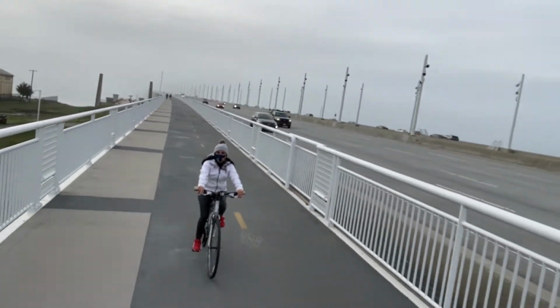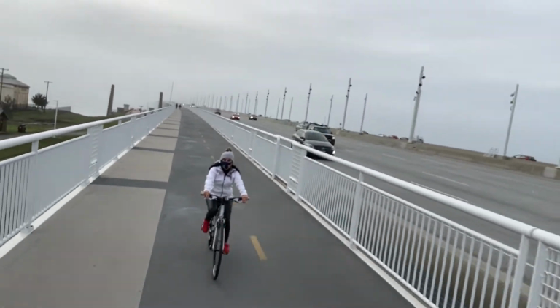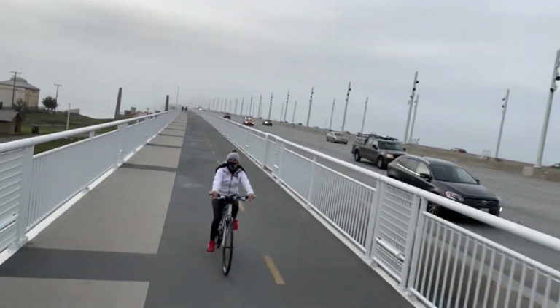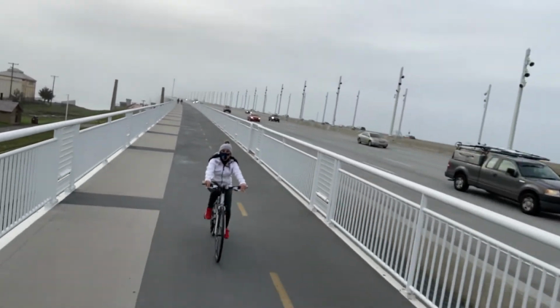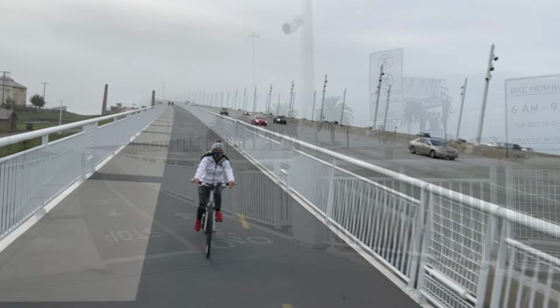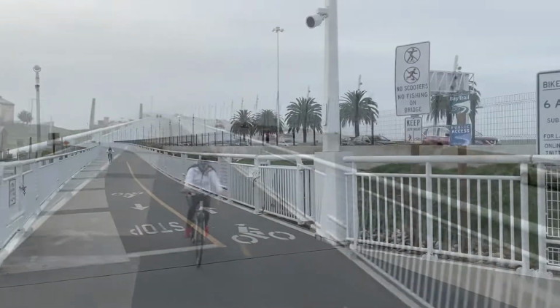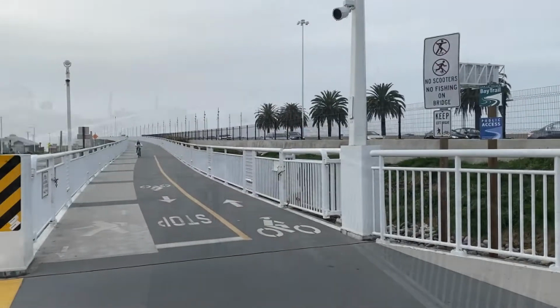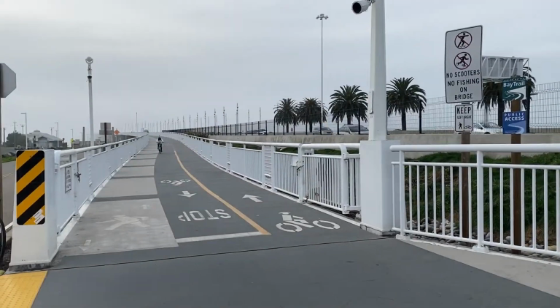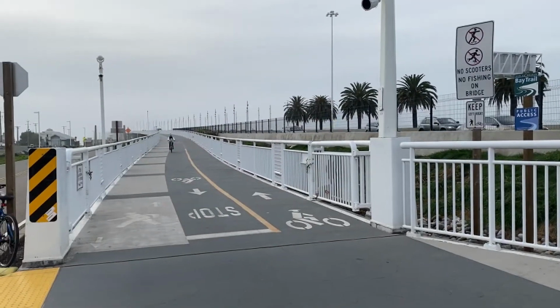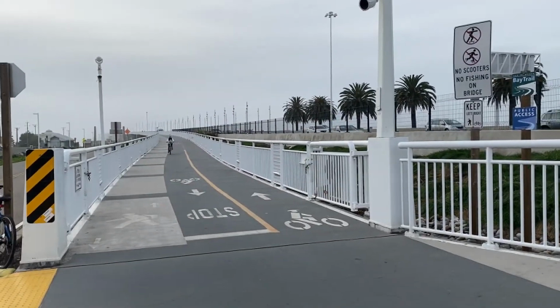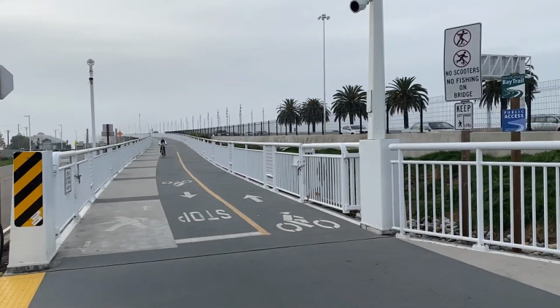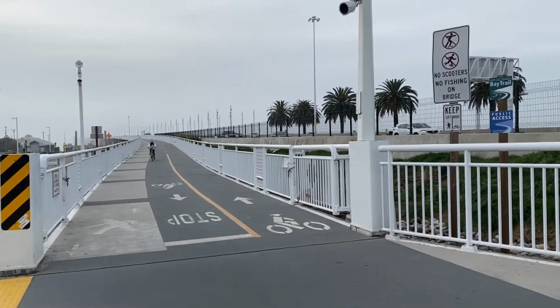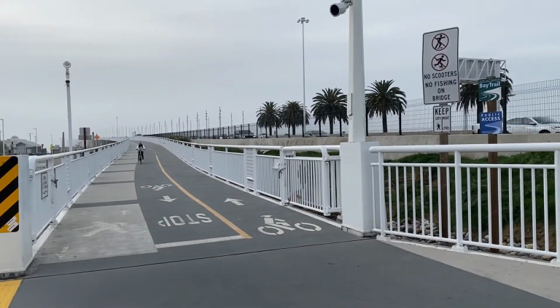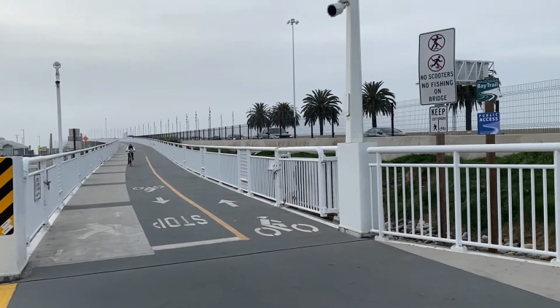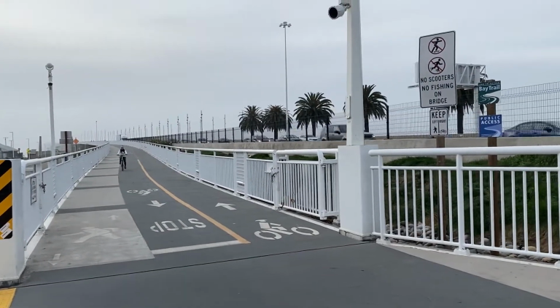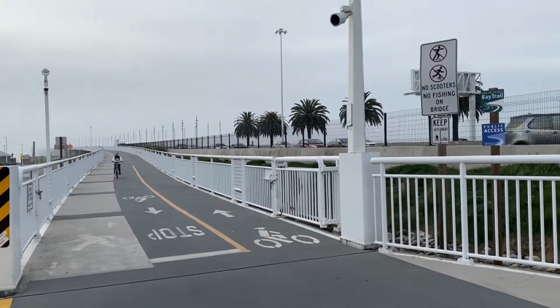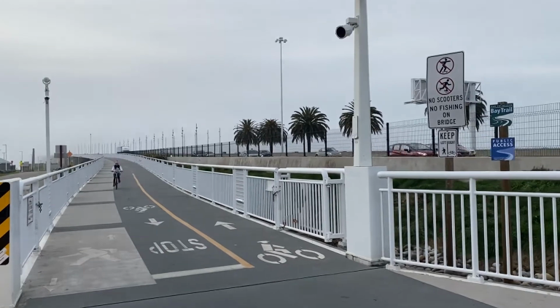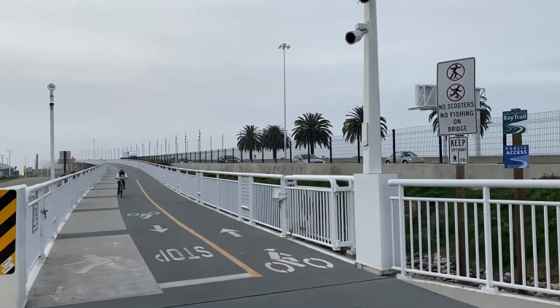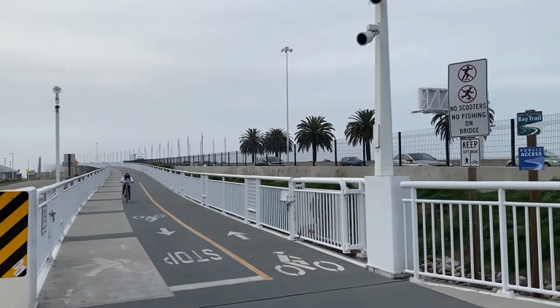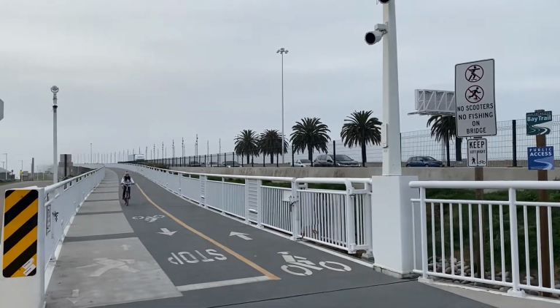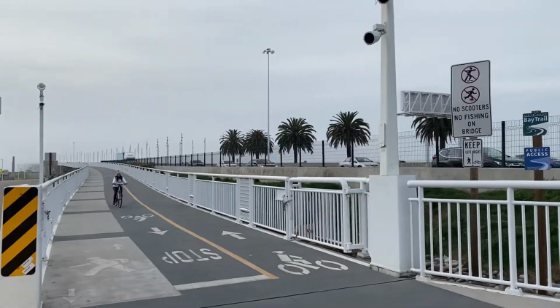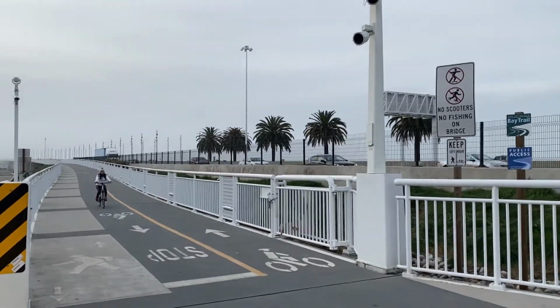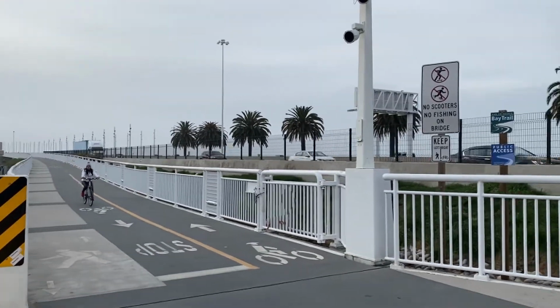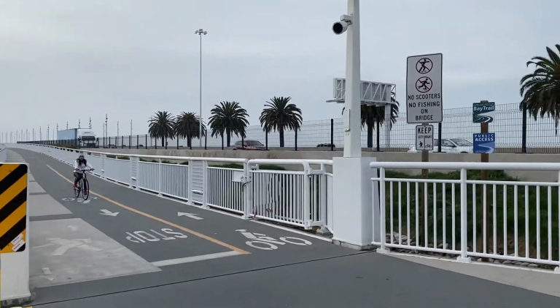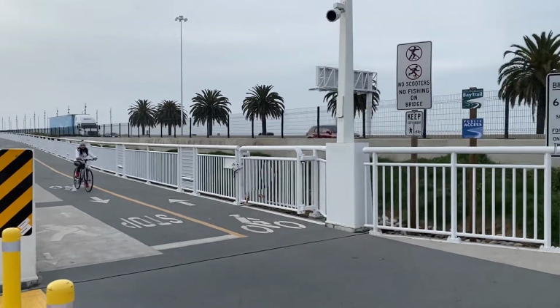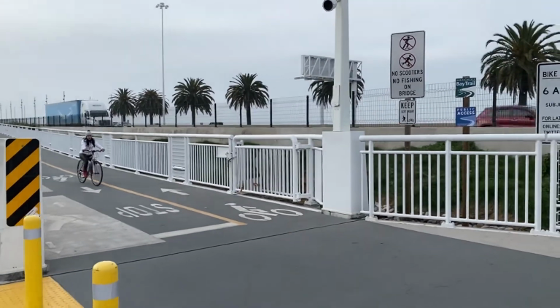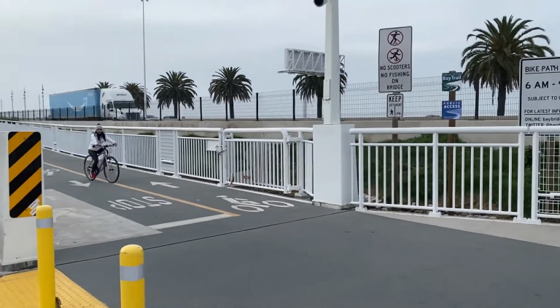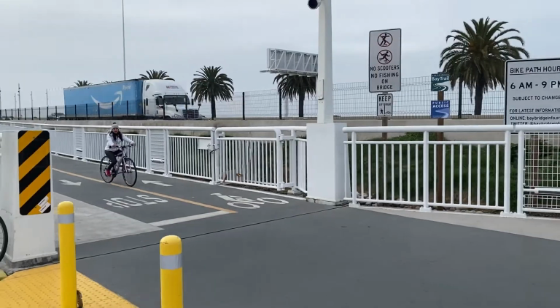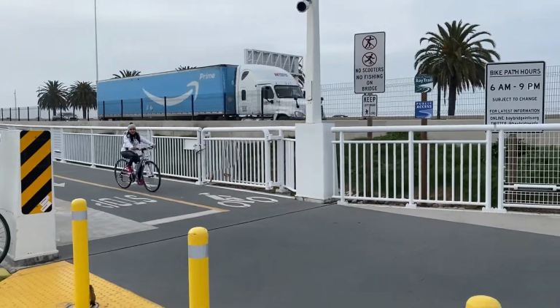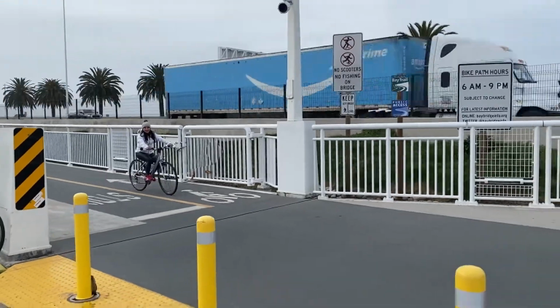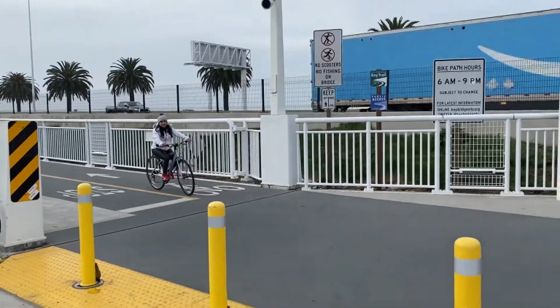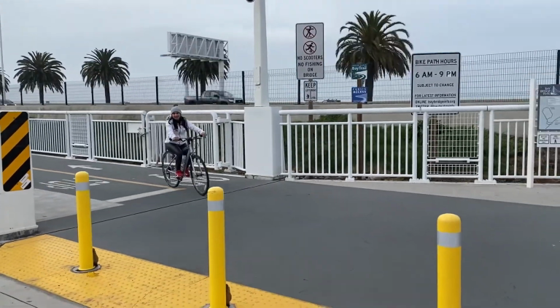I would recommend this trail to anybody to experience something different. Happy New Year — sending blessings to all of you. Thank you very much for watching. Stay tuned for the next video.